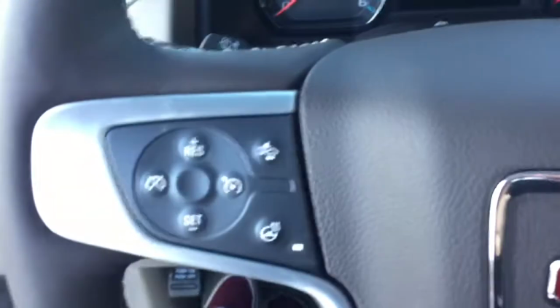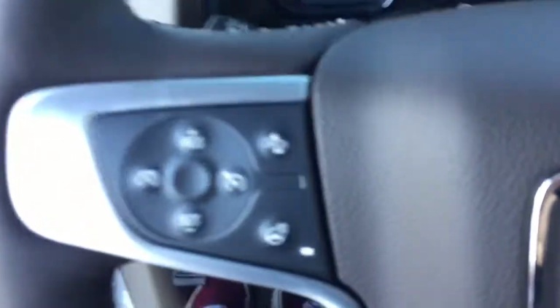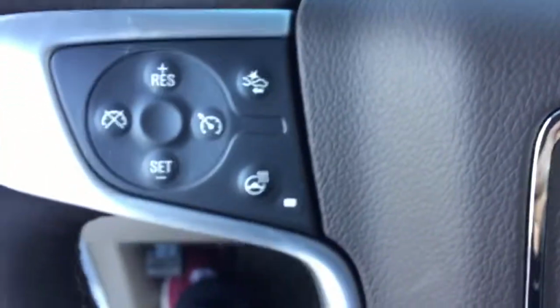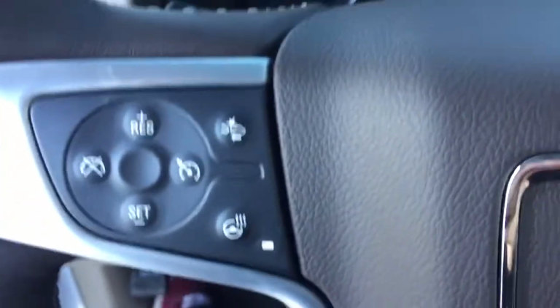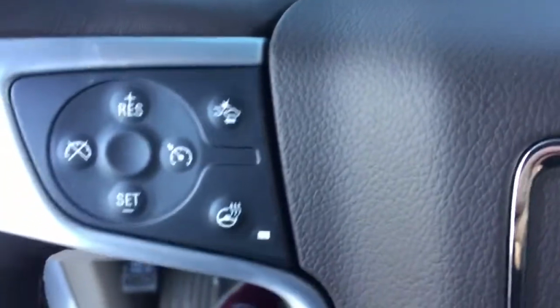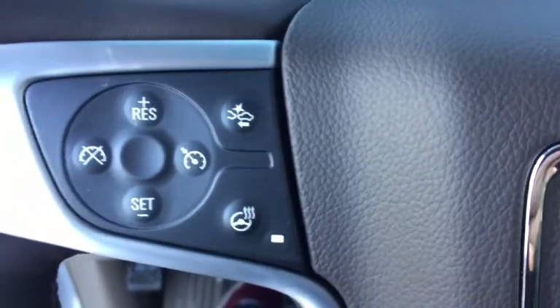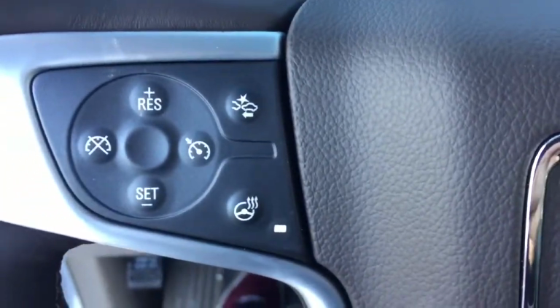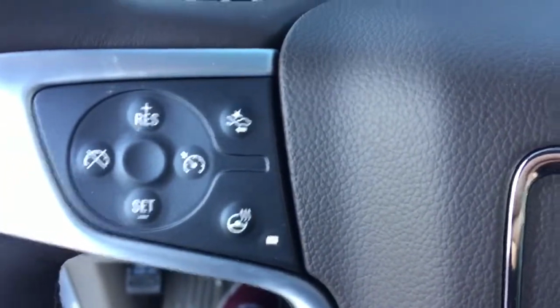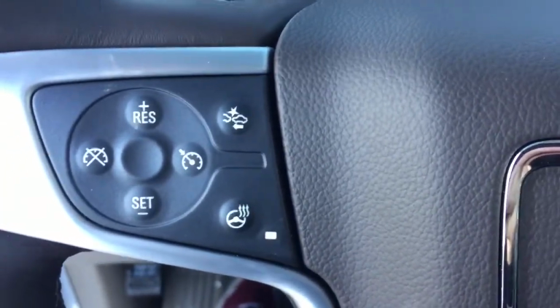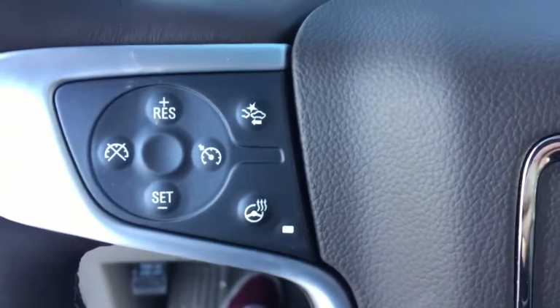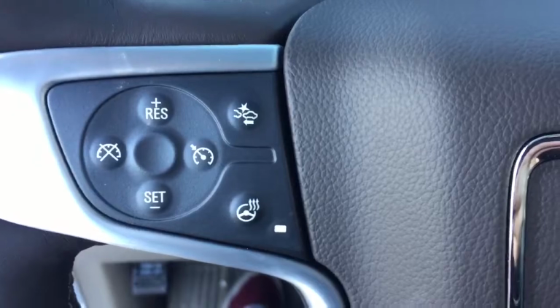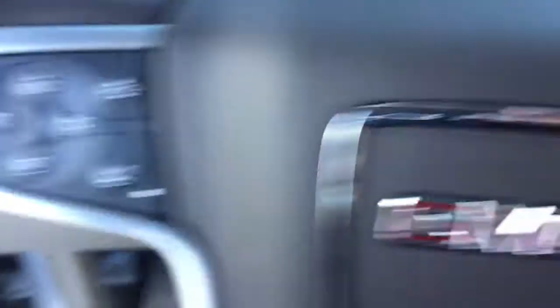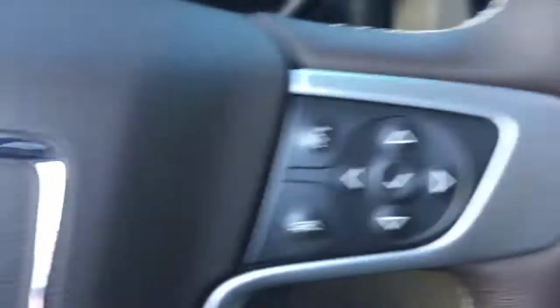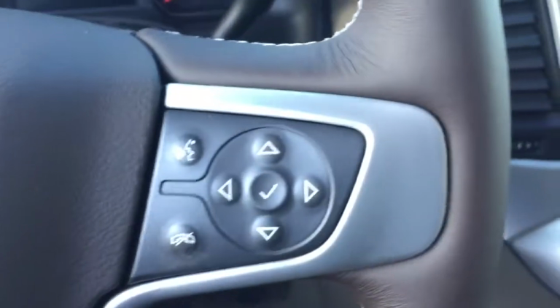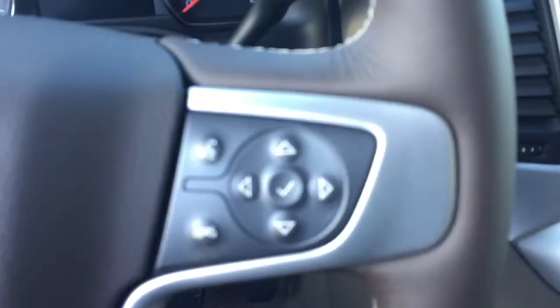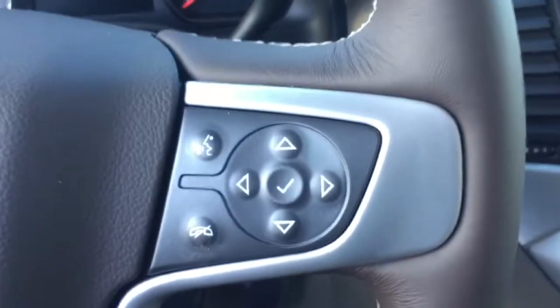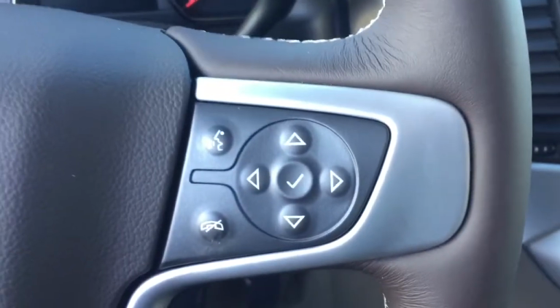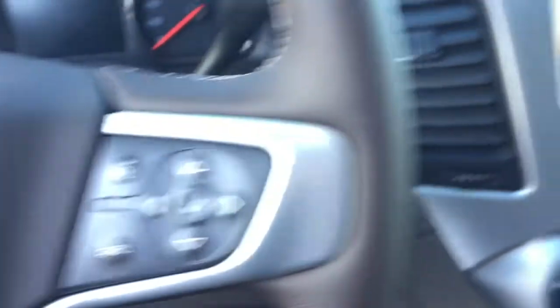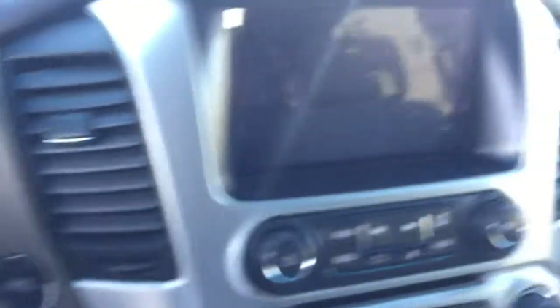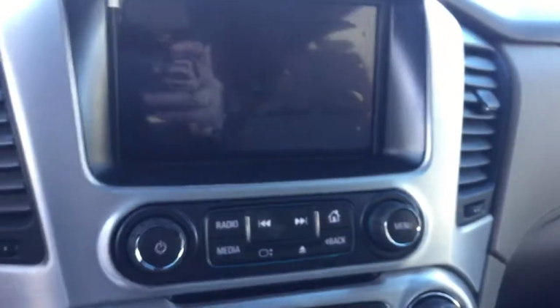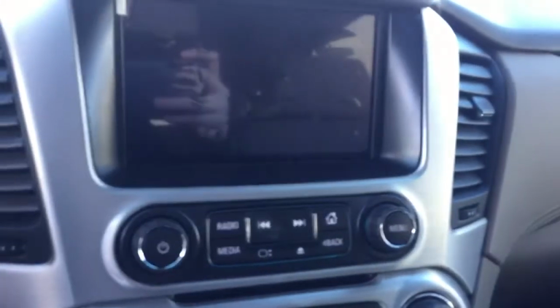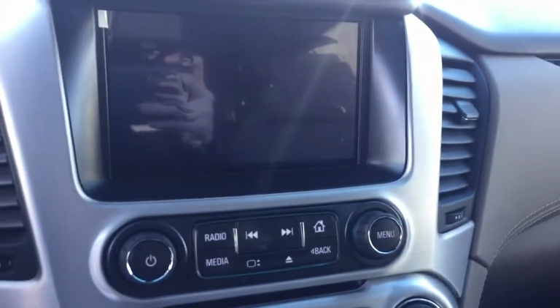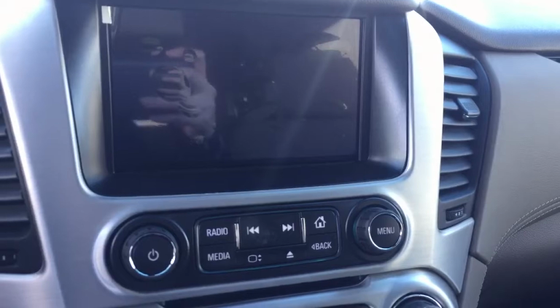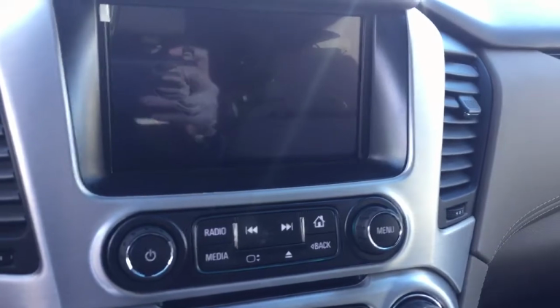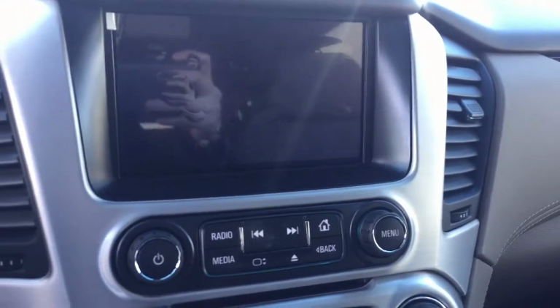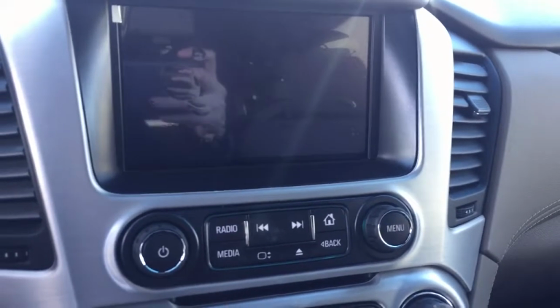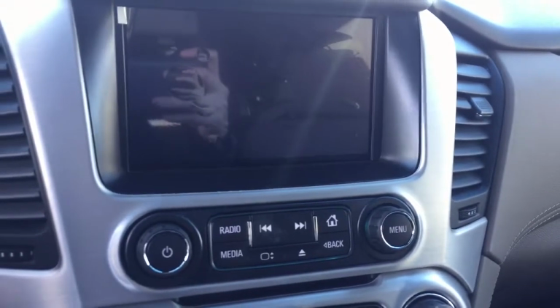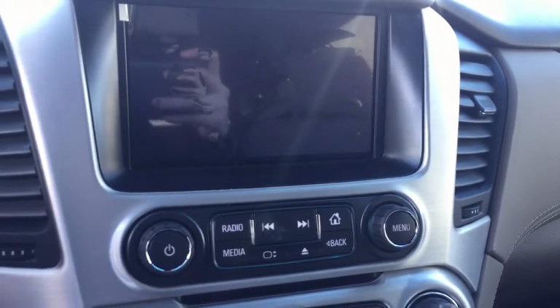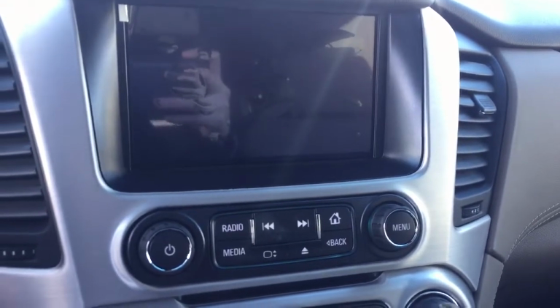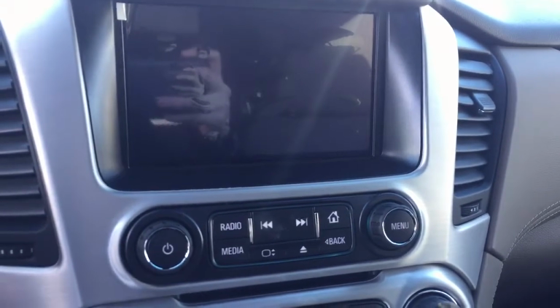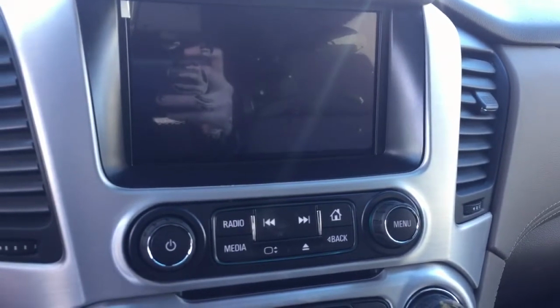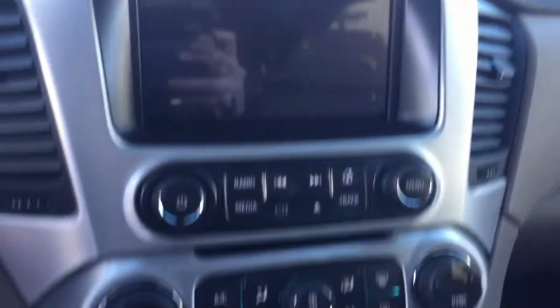On the steering wheel we have cruise control, forward collision alert, heated steering wheel, Bluetooth capability, media controls, screen display with AM FM radio, Sirius XM radio, rear vision backup camera, and CD player.